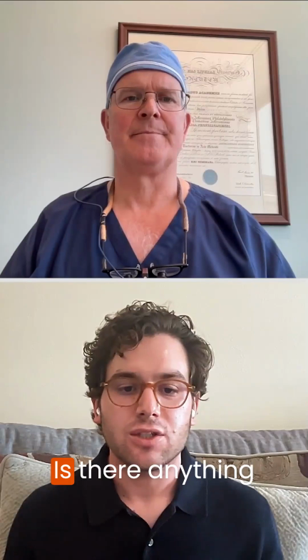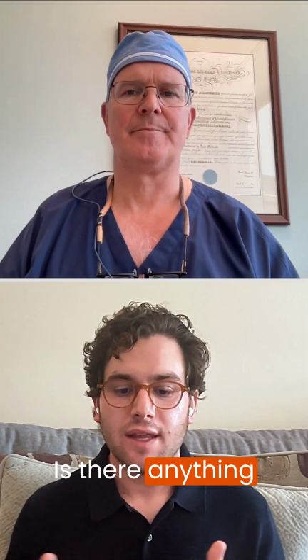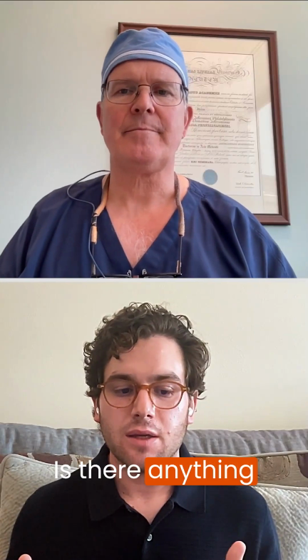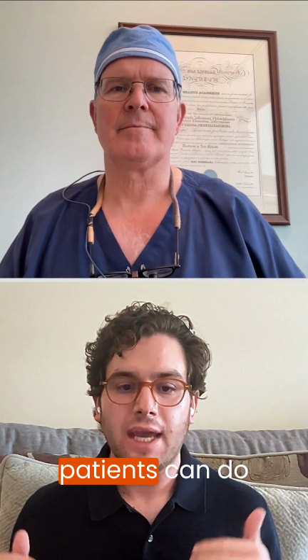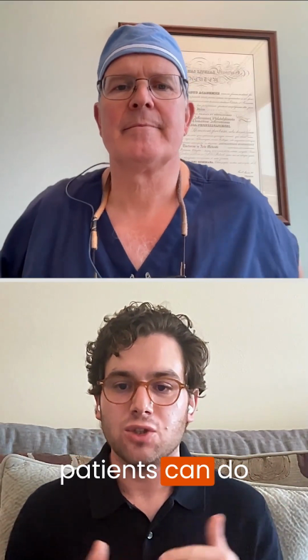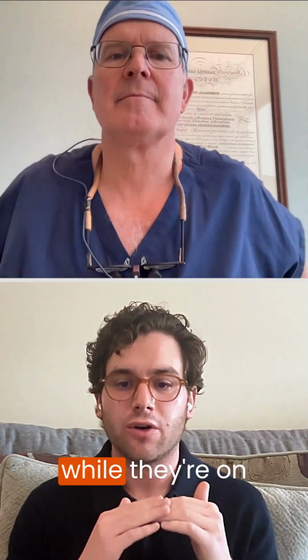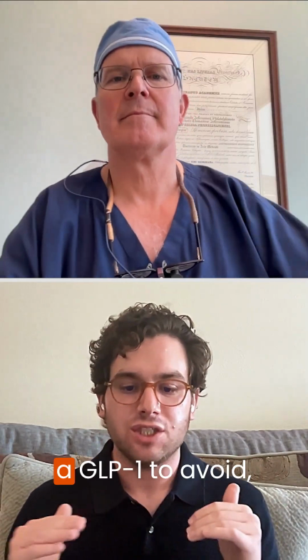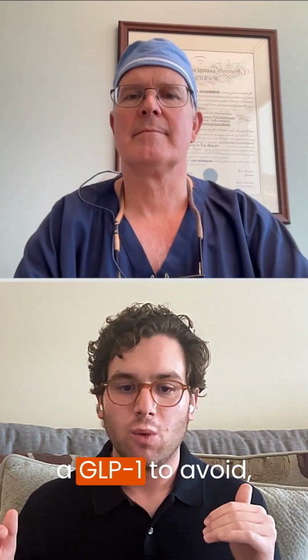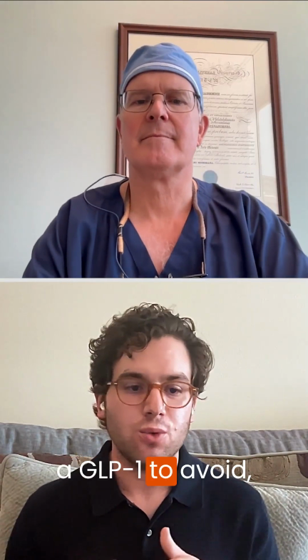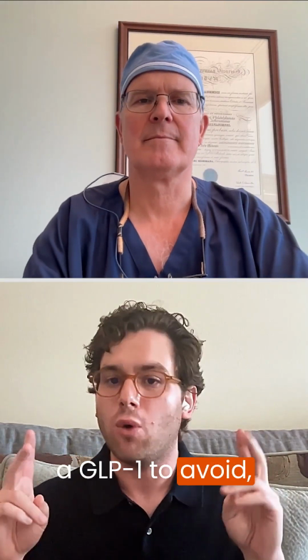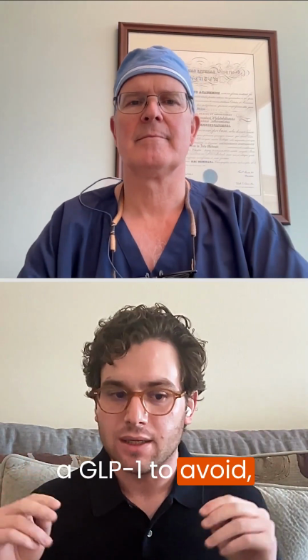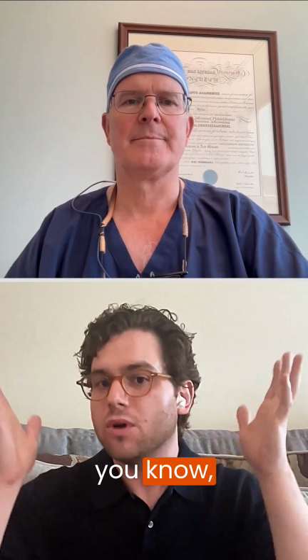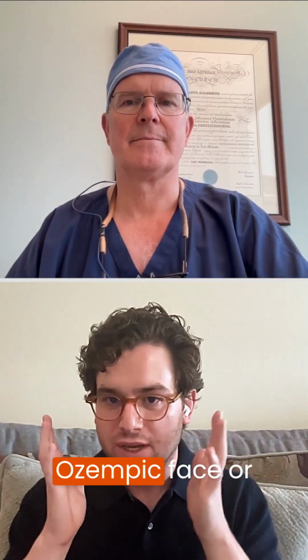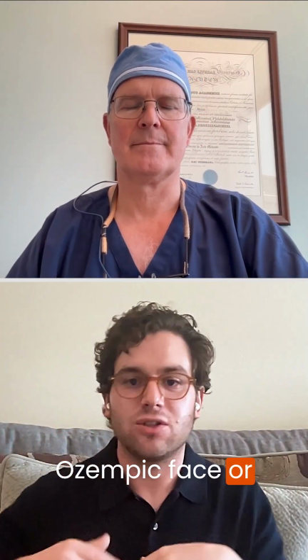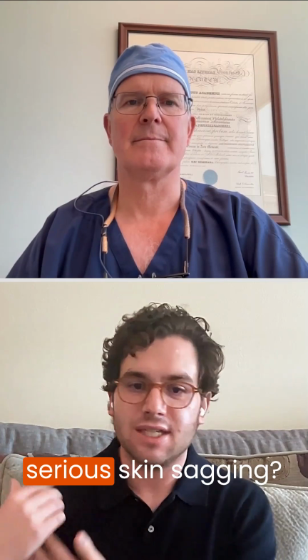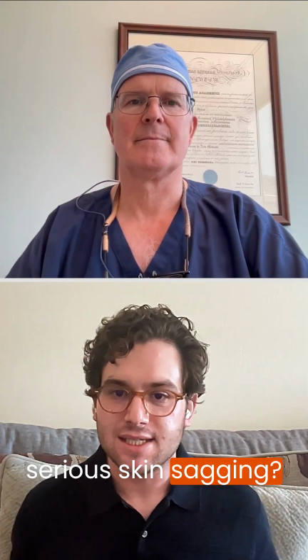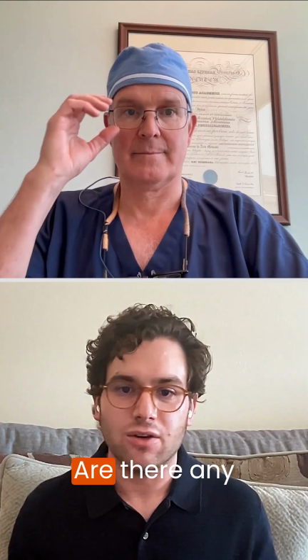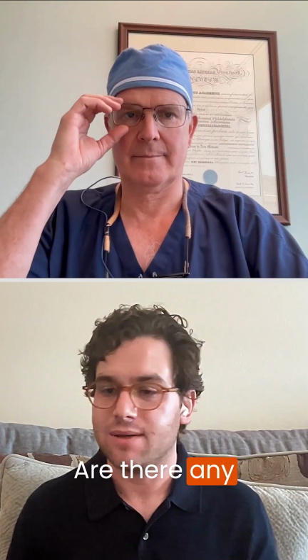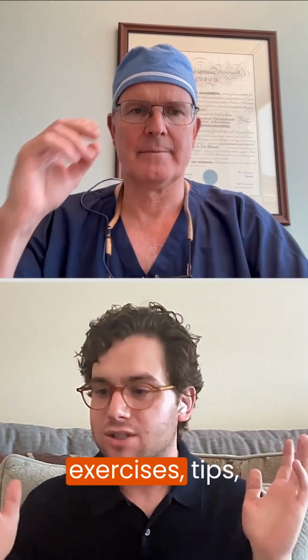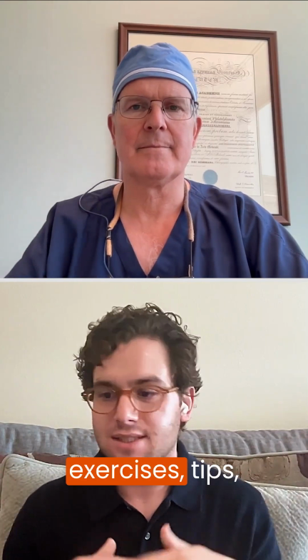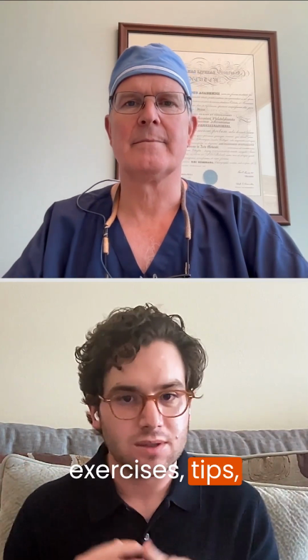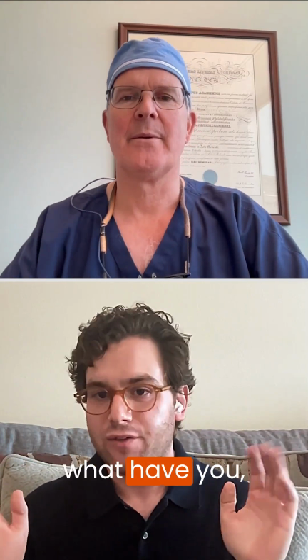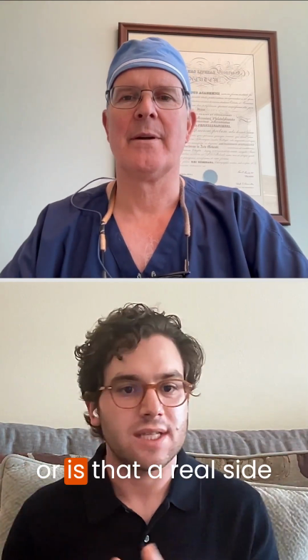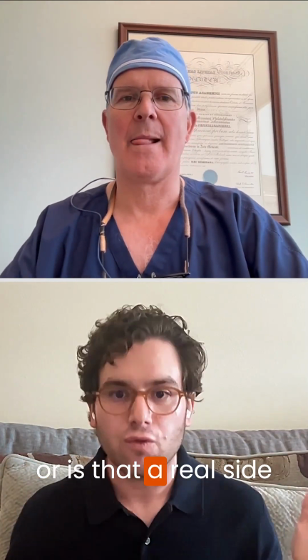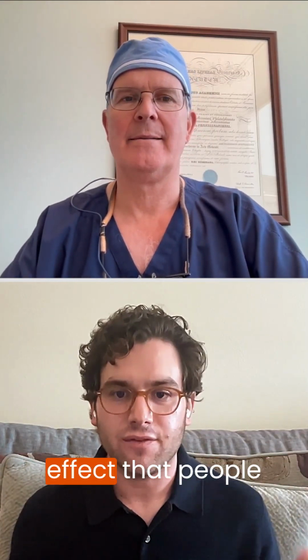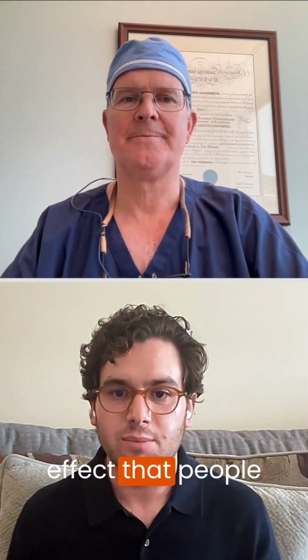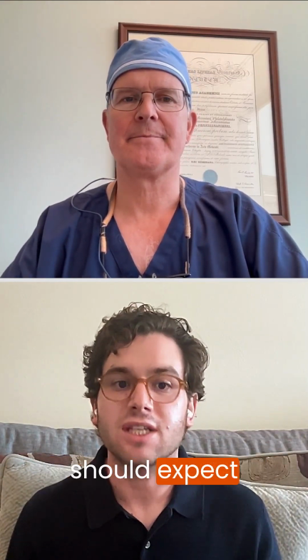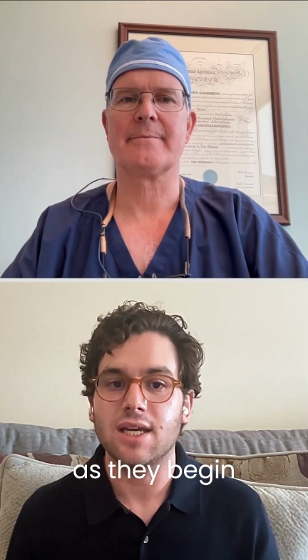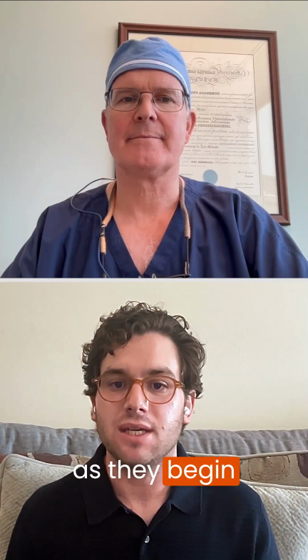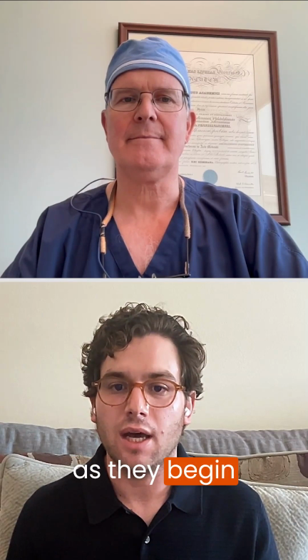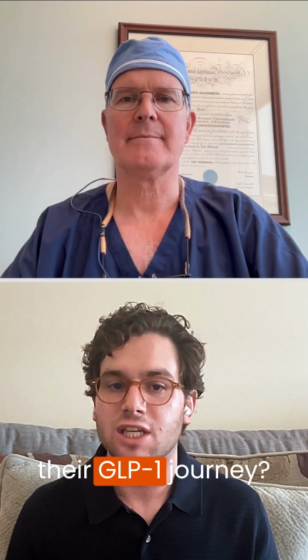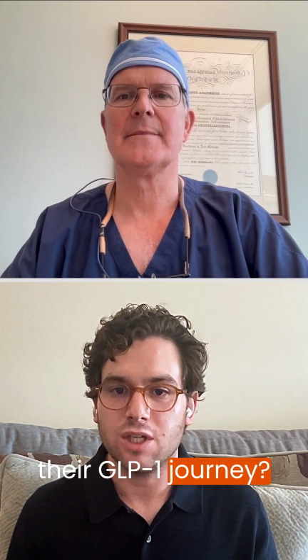Is there anything patients can do while they're on a GLP-1 to avoid Ozempic face or serious skin sagging? Are there any exercises, tips, or is that a real side effect that people should expect as they begin their GLP-1 journey?